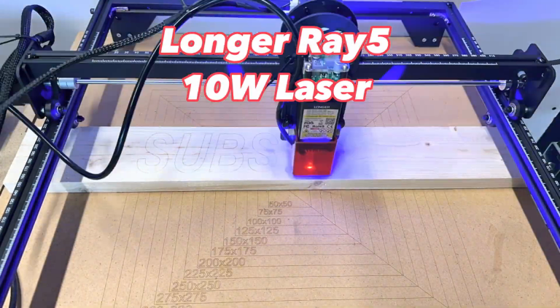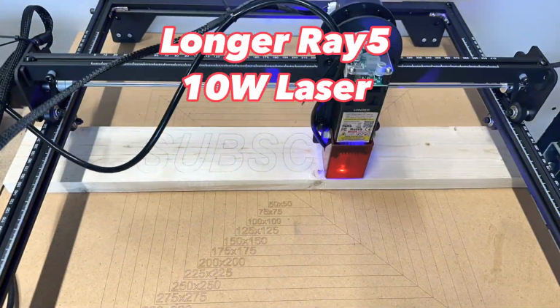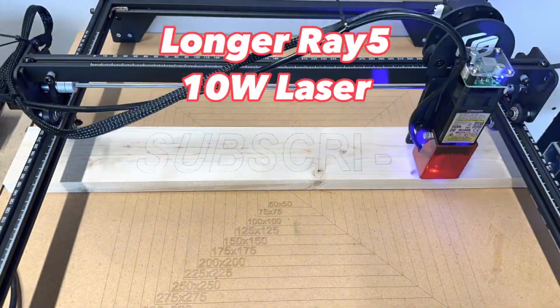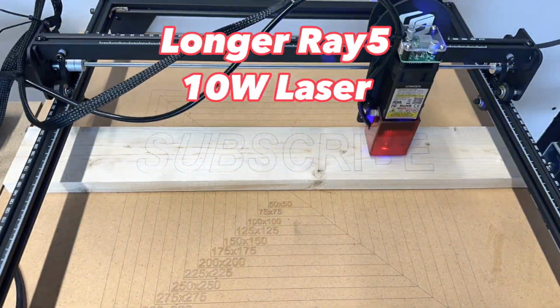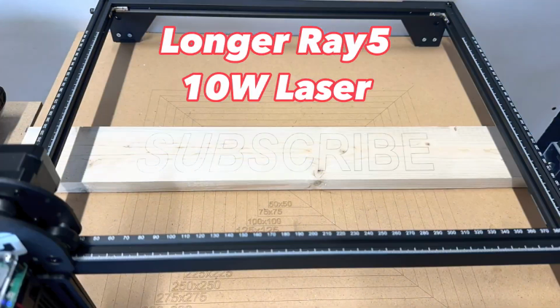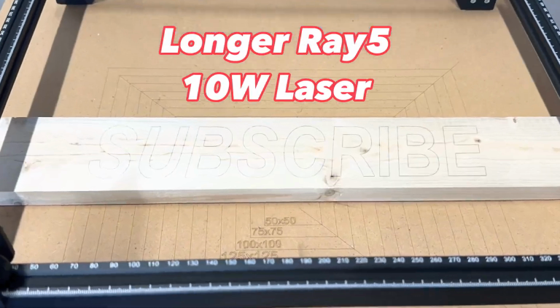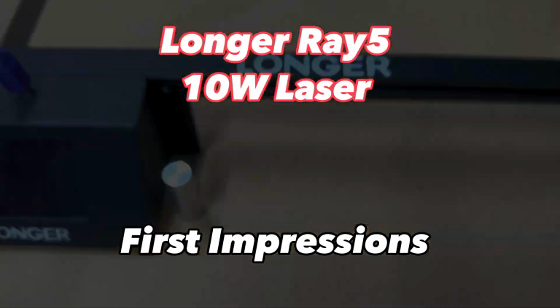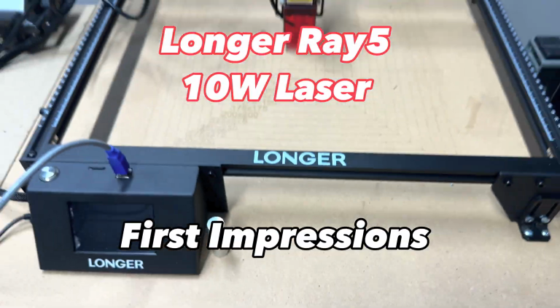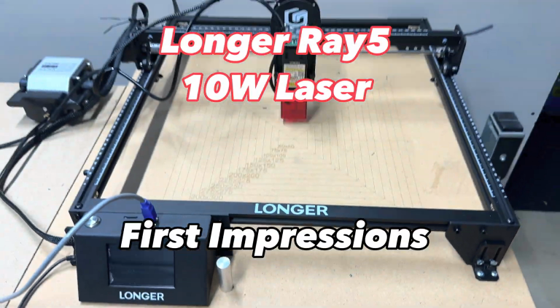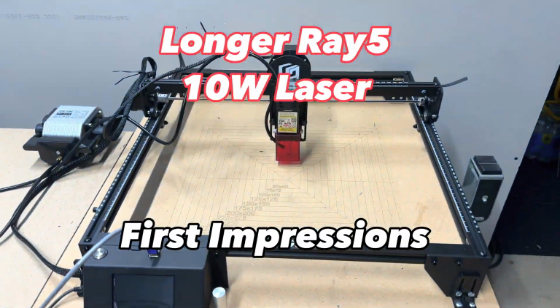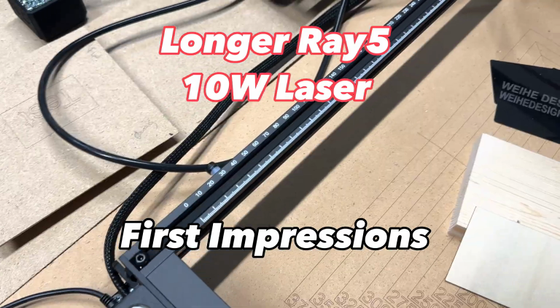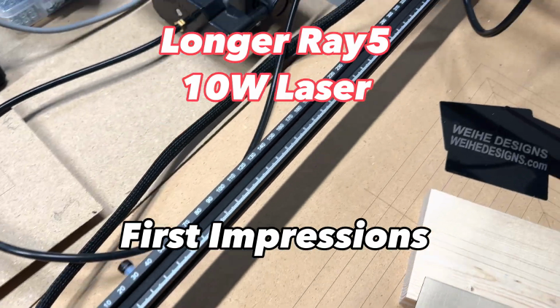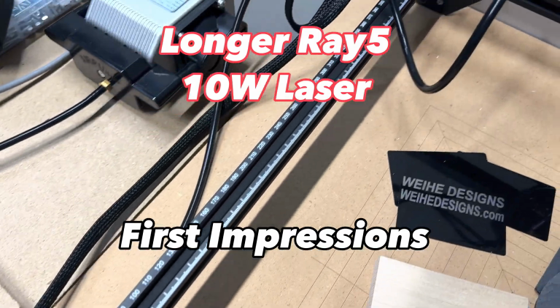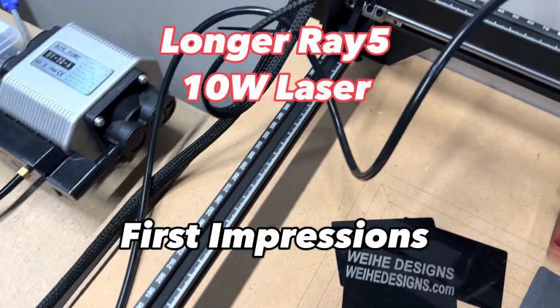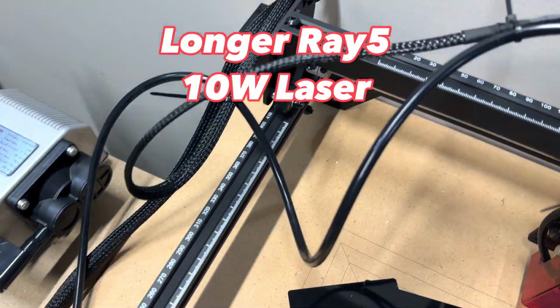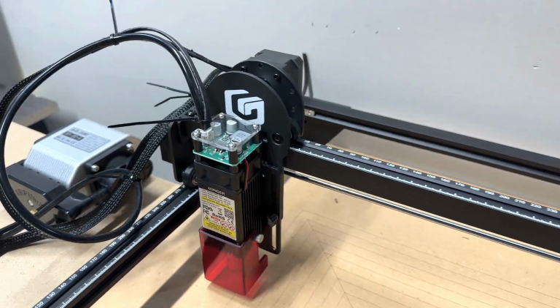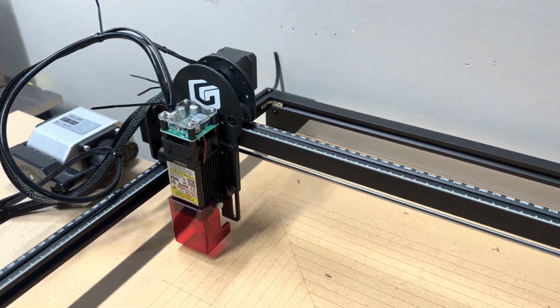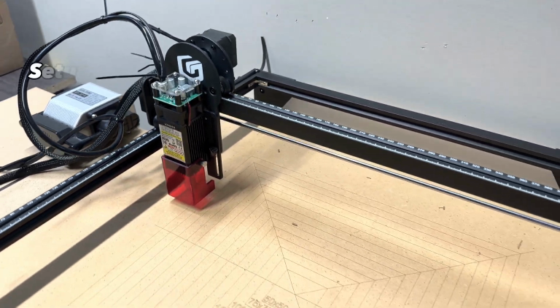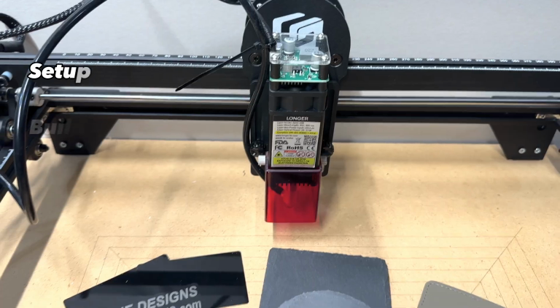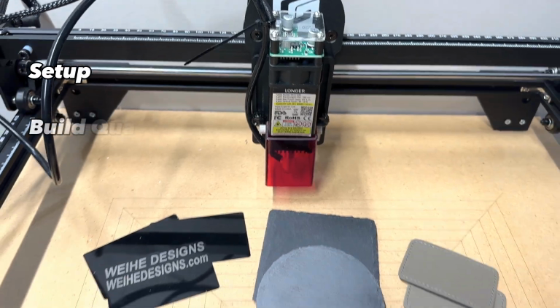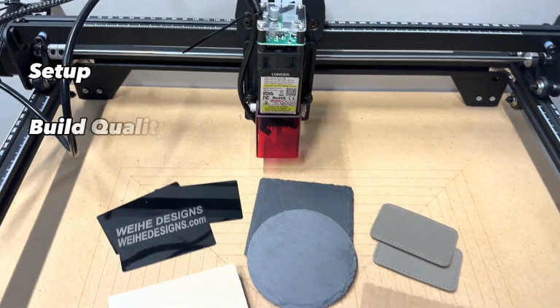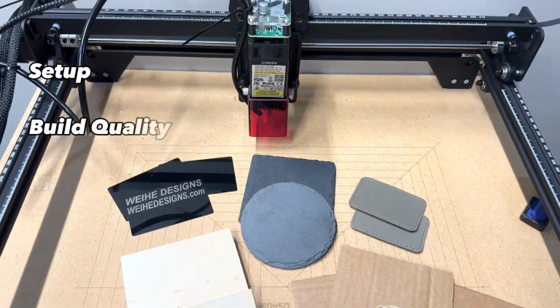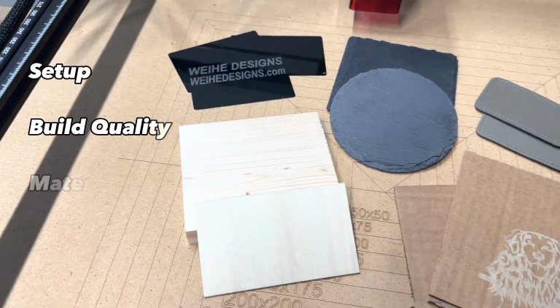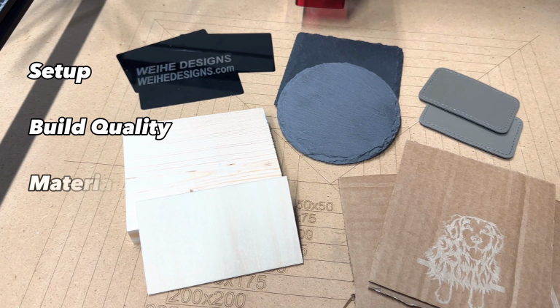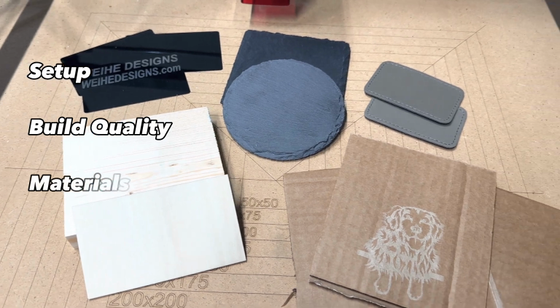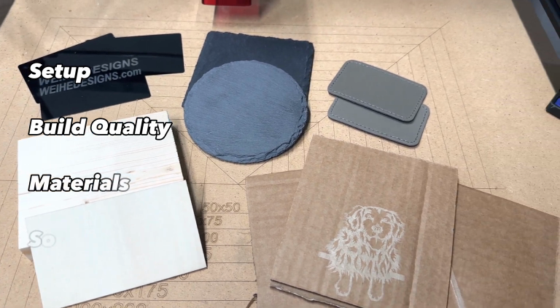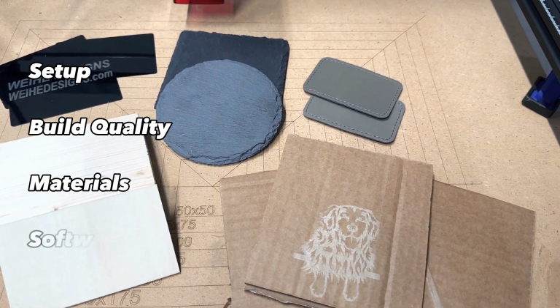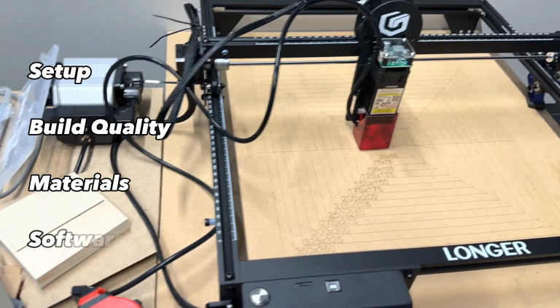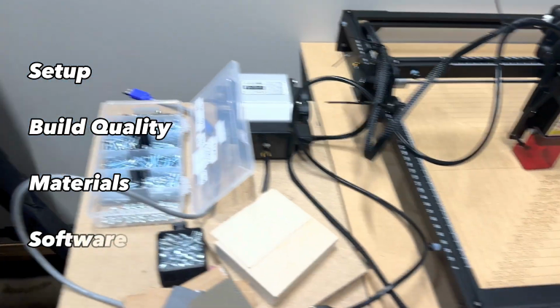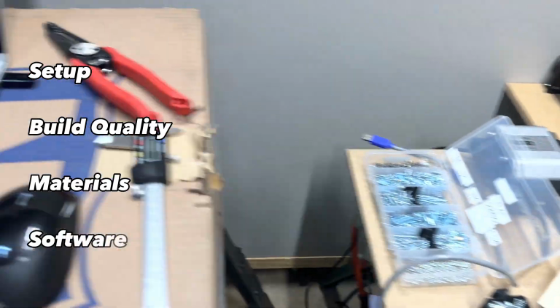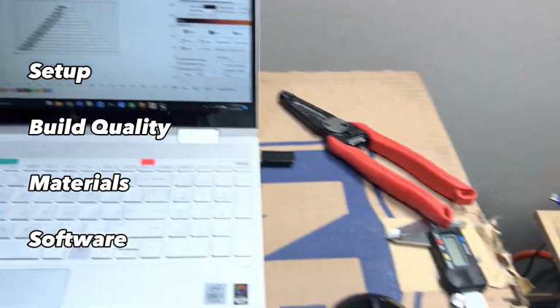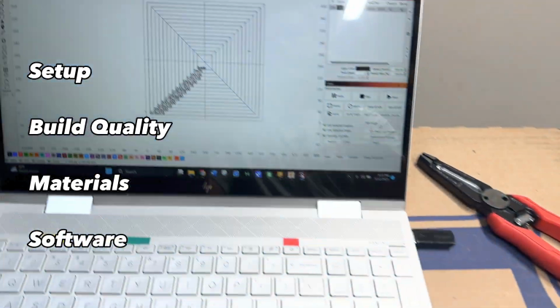This is the Longer Ray 5 10 watt laser, and in this first impressions video I'll be going over the setup, build quality, testing a few different materials, and my software recommendations.